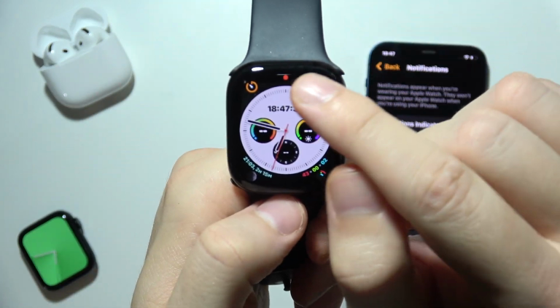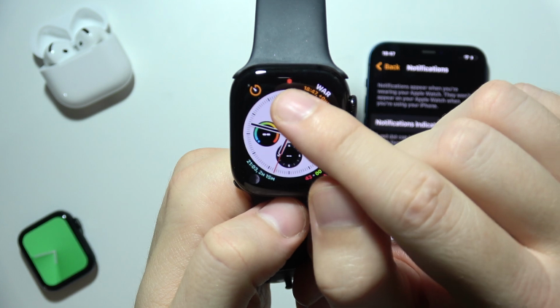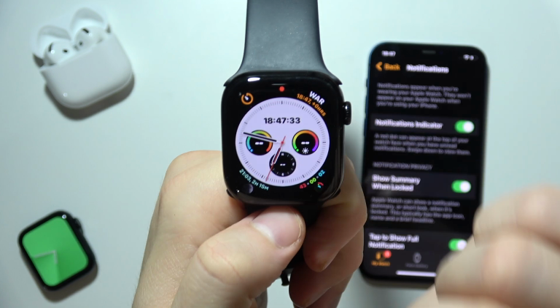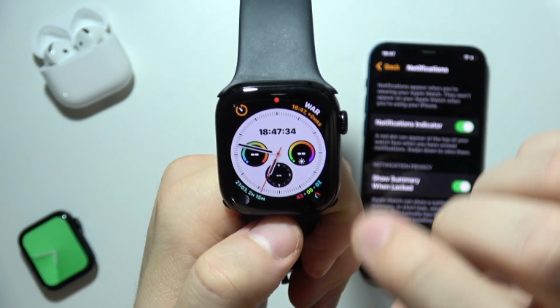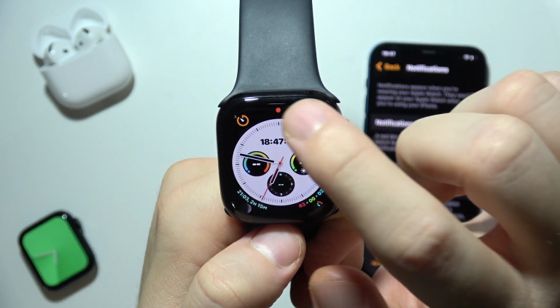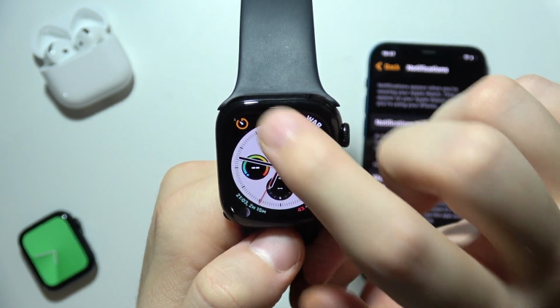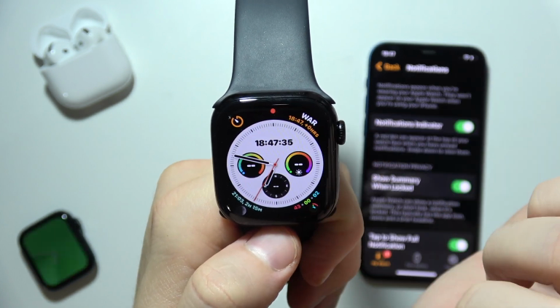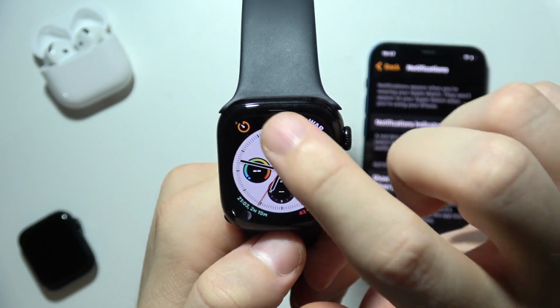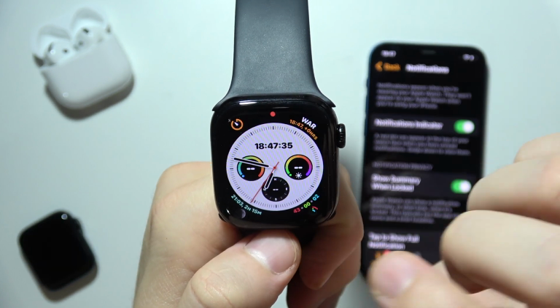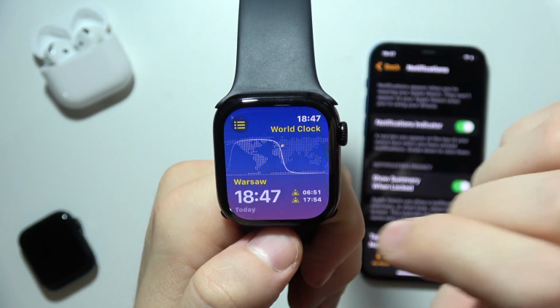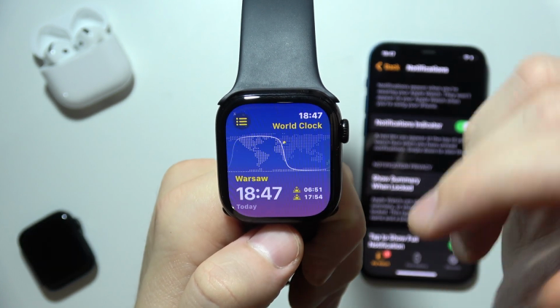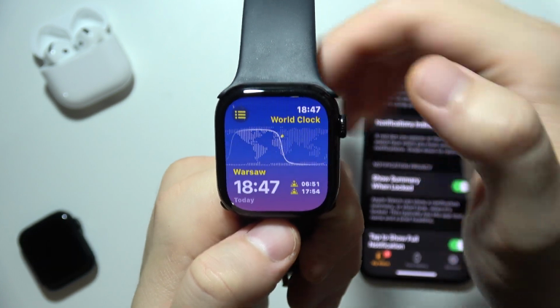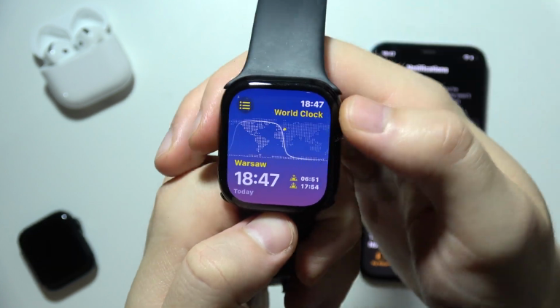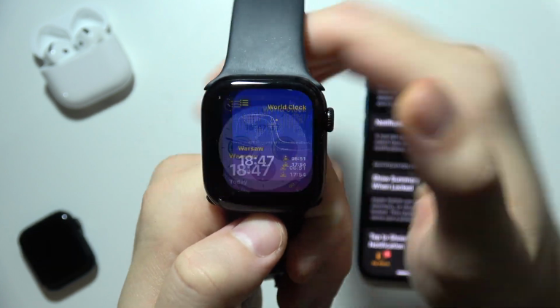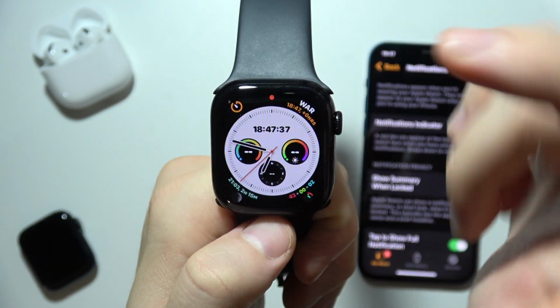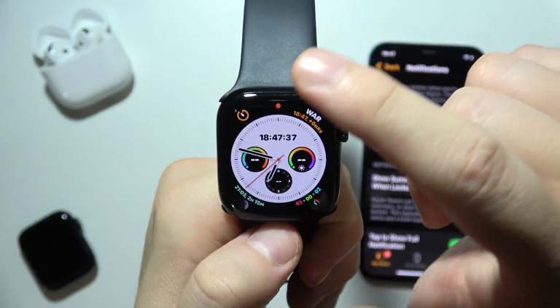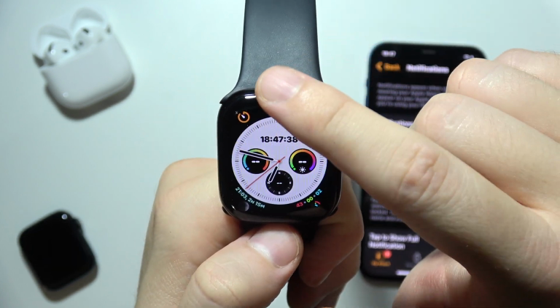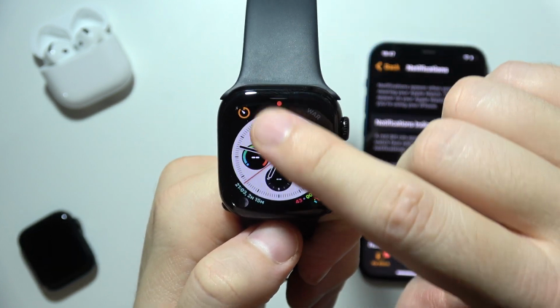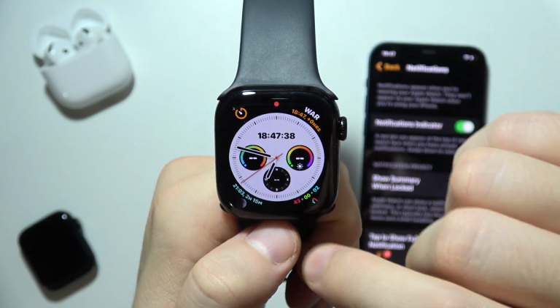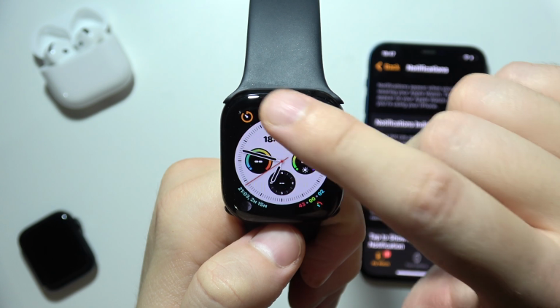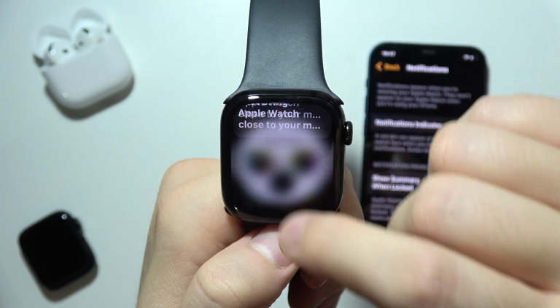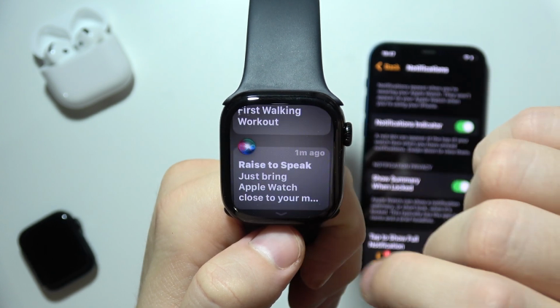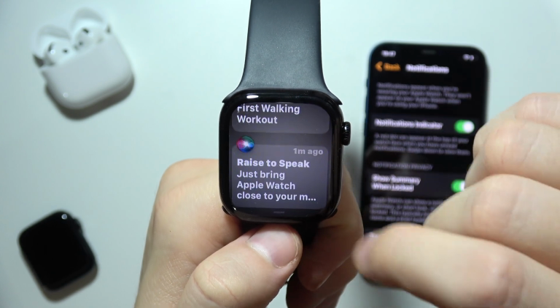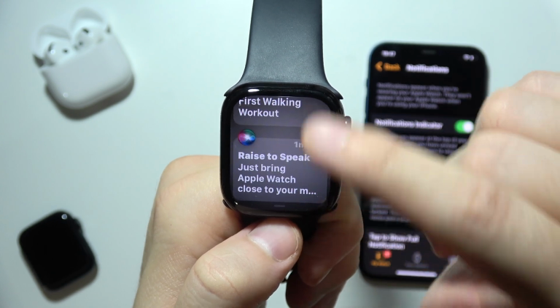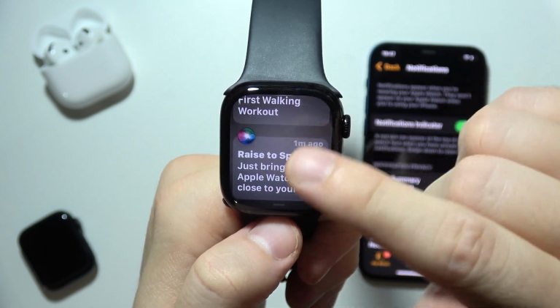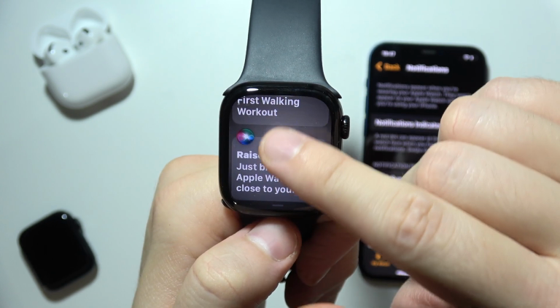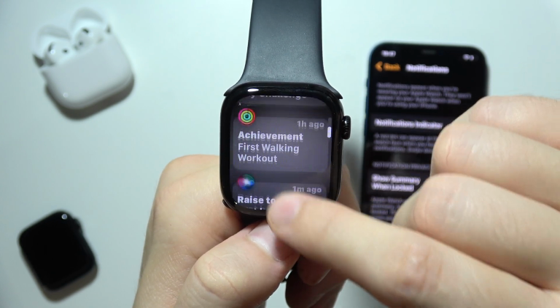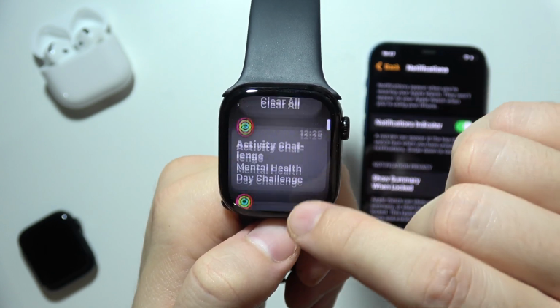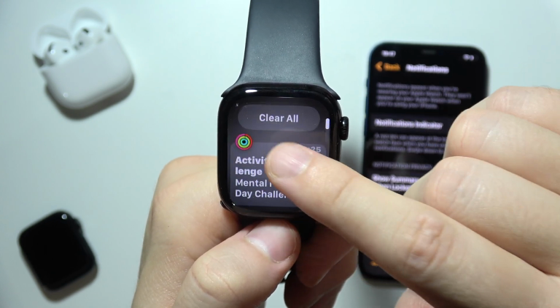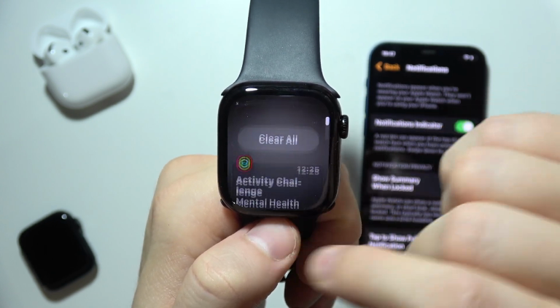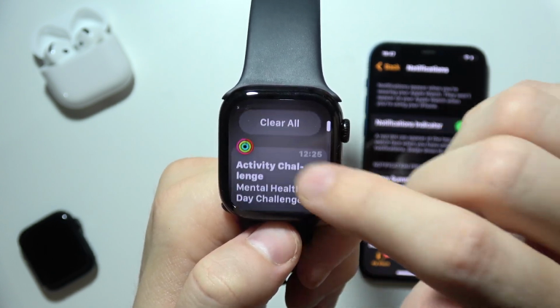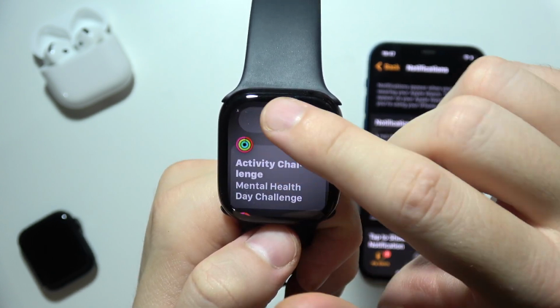As you can see, this is the red dot. When I tap right here, I will open the clock, but when I slide like this, I will open all of the notifications that I received.